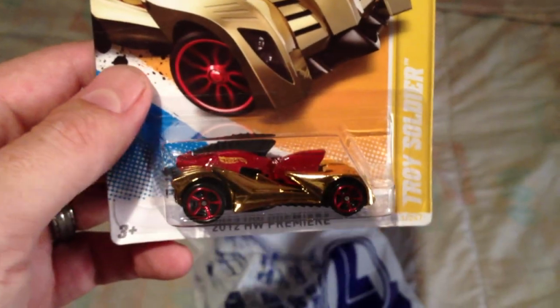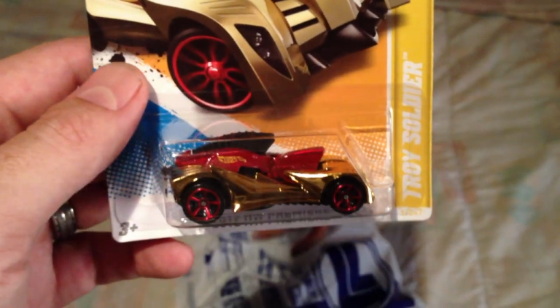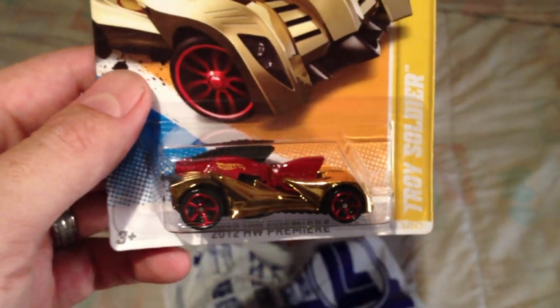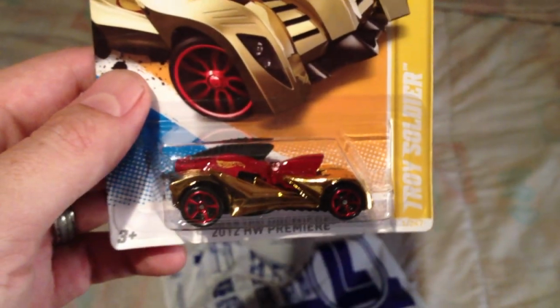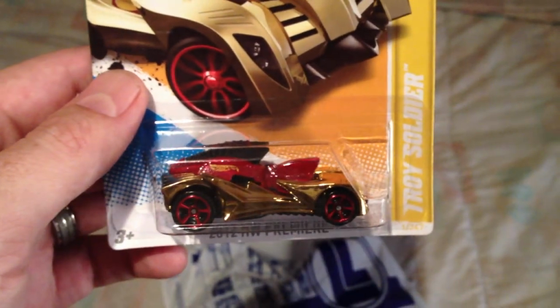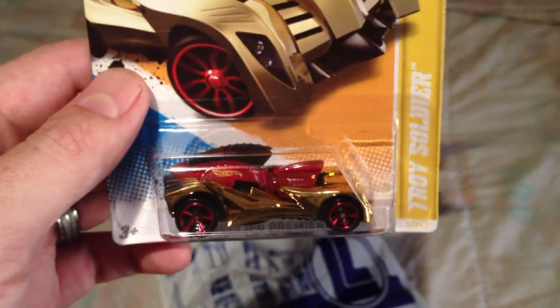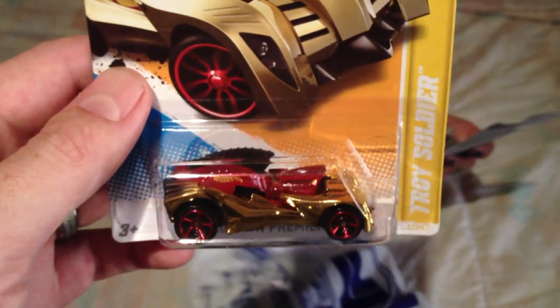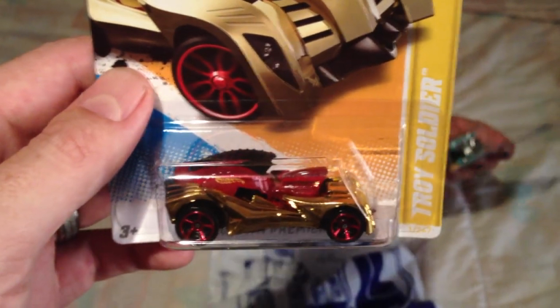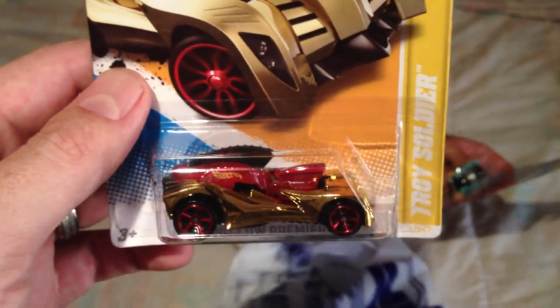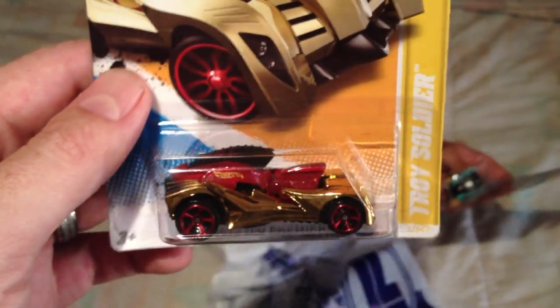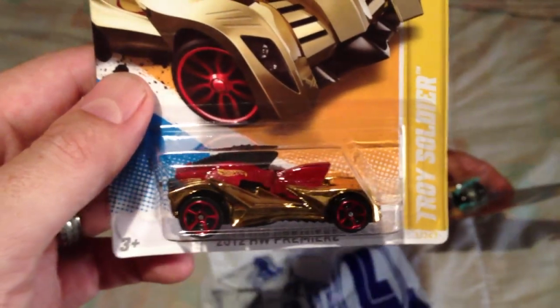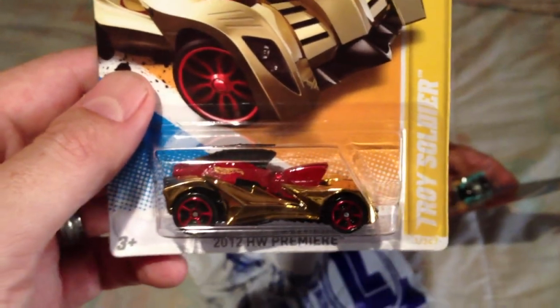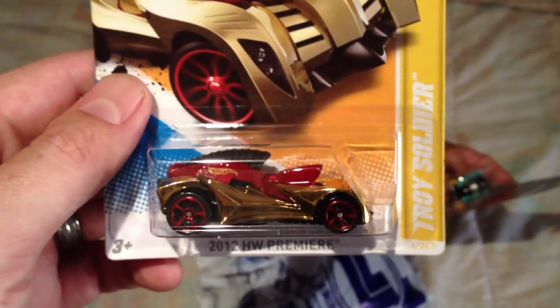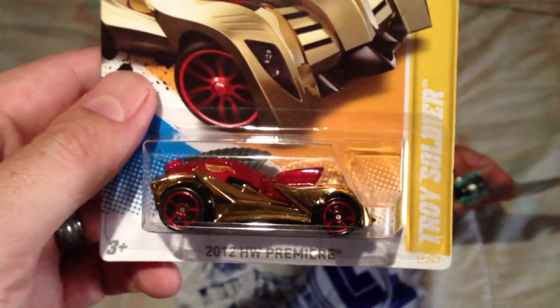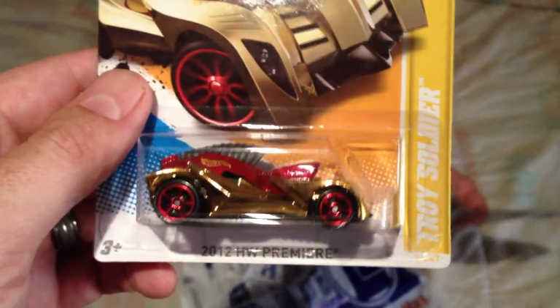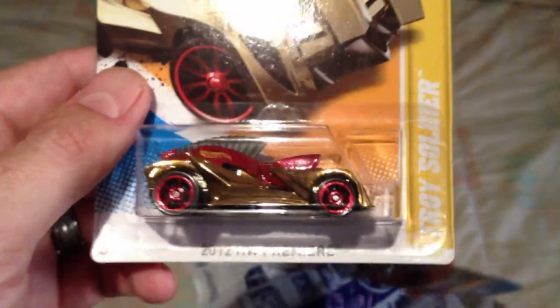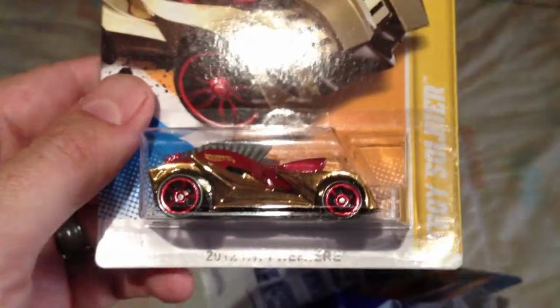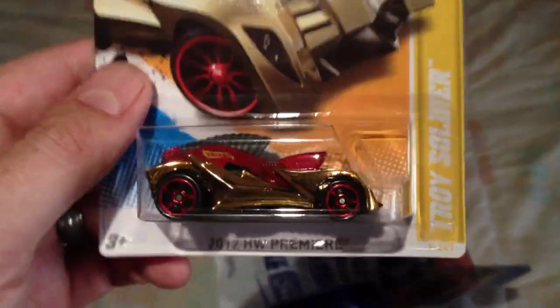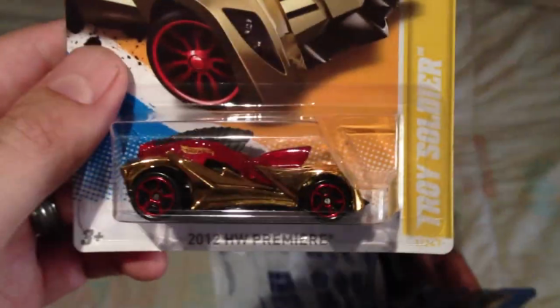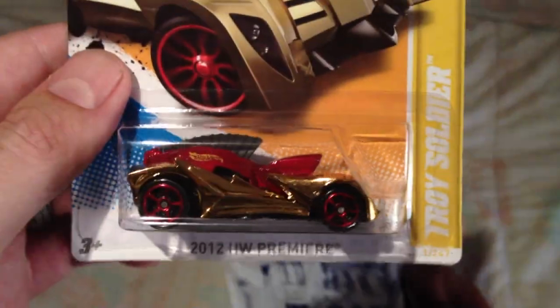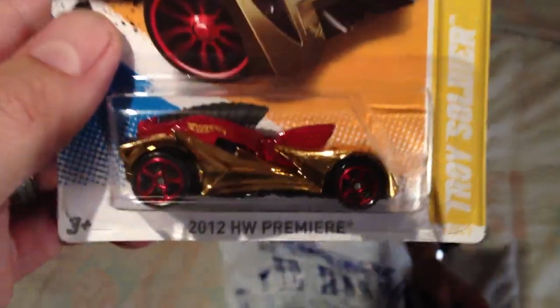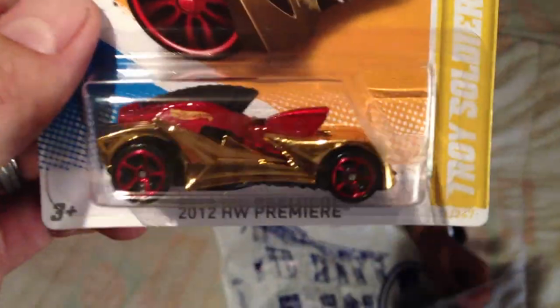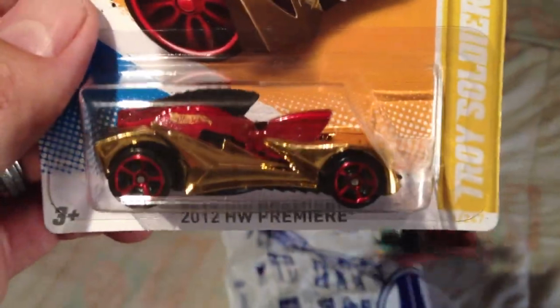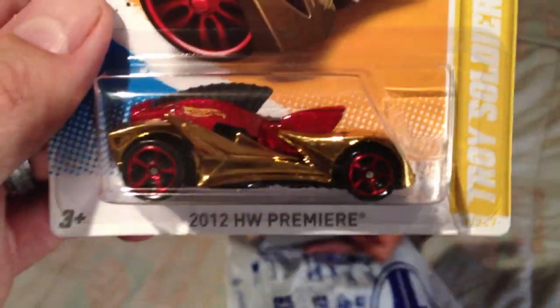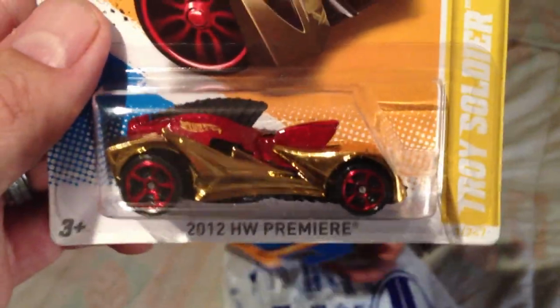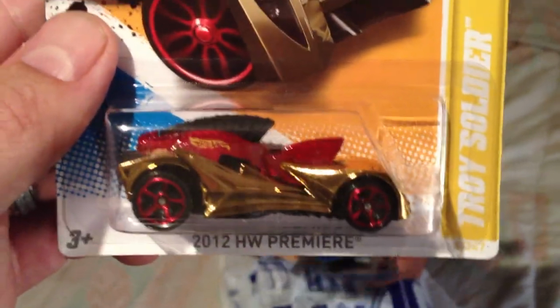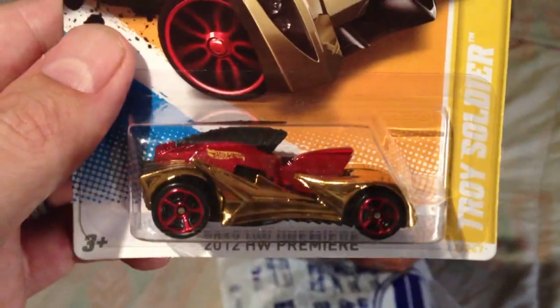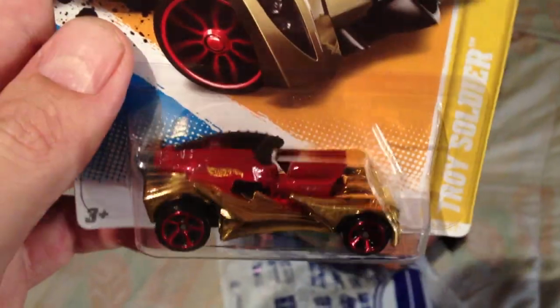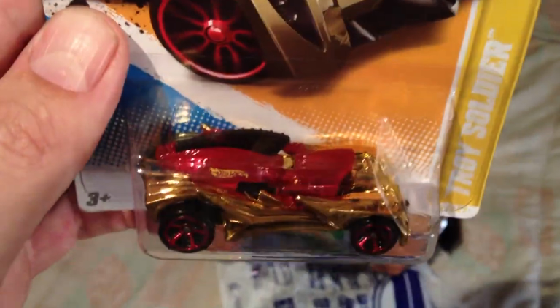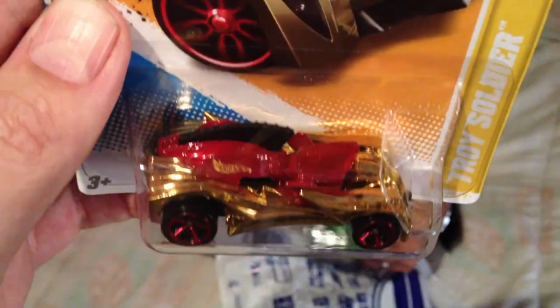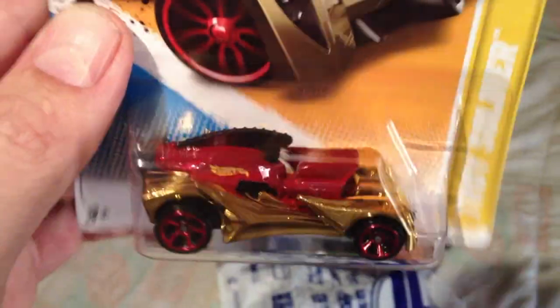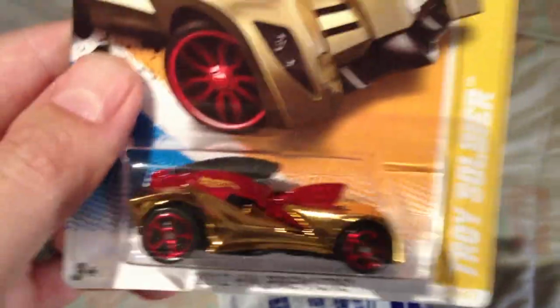I believe you found another variation of this toy soldier. This is the 2012 — I think it's a green one that you found.